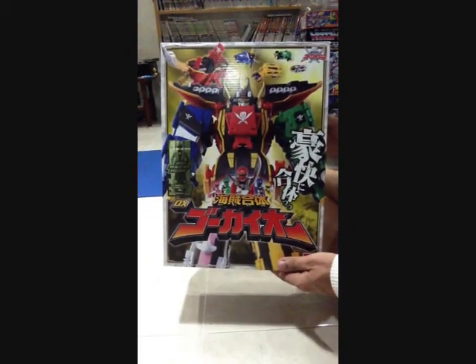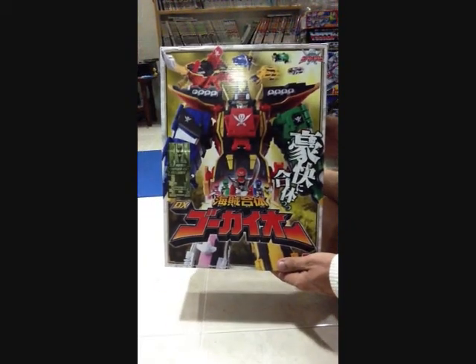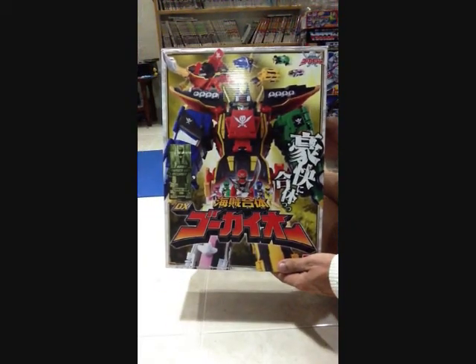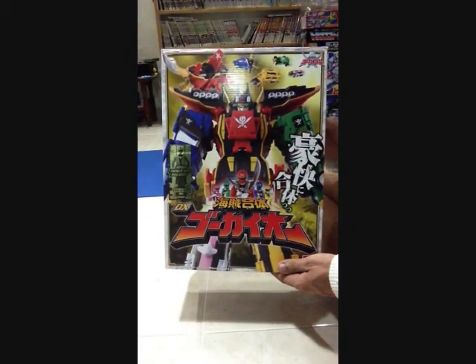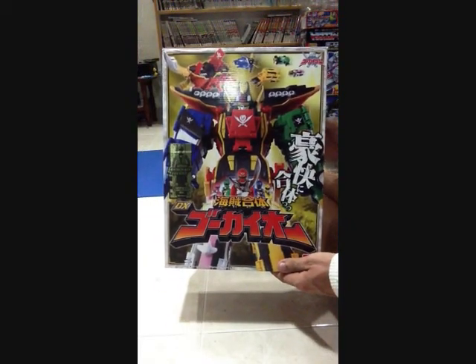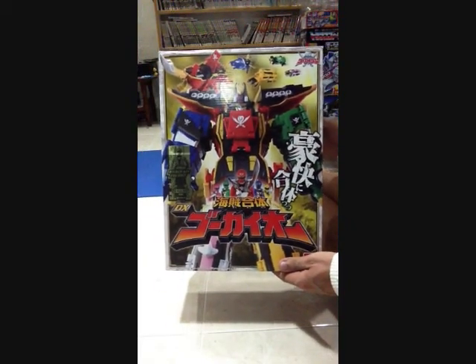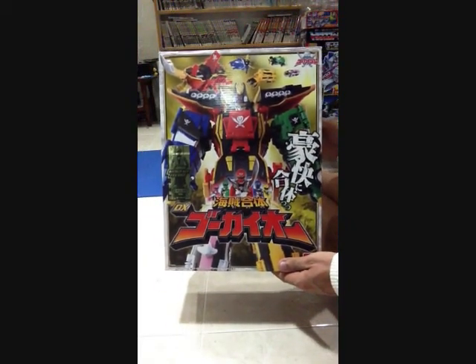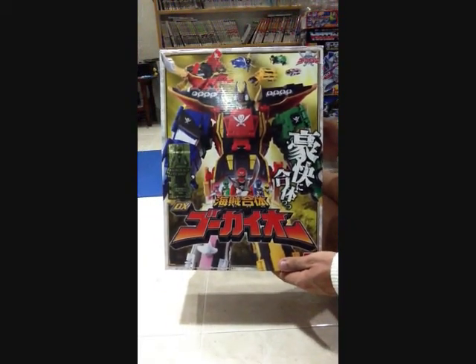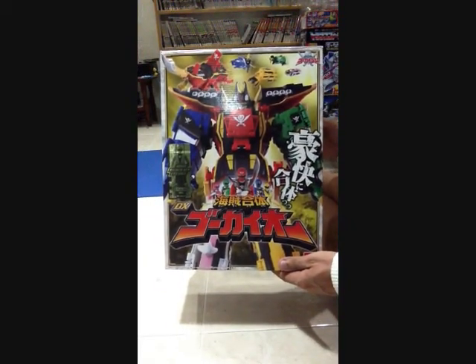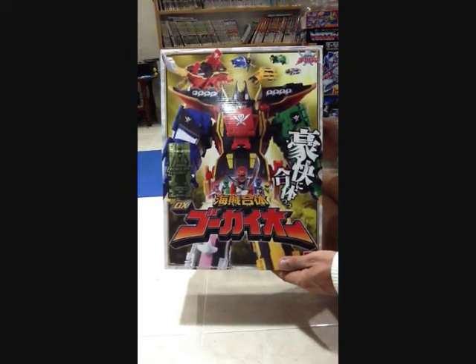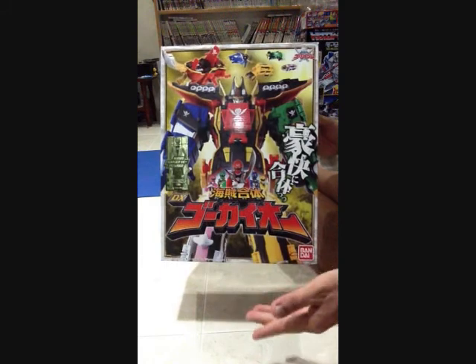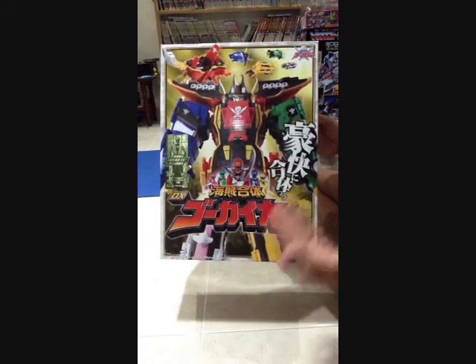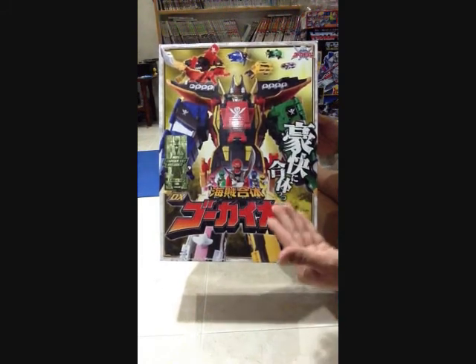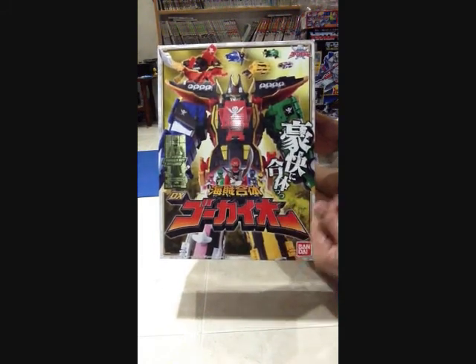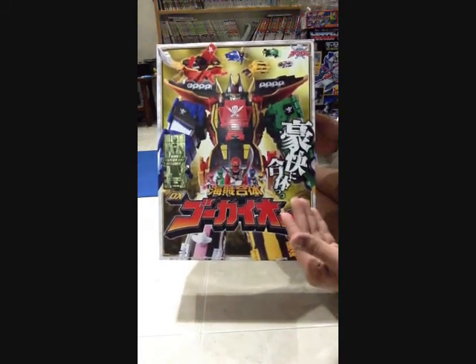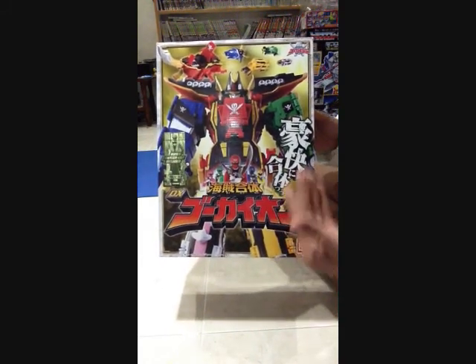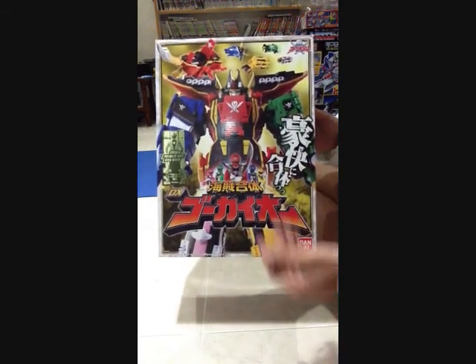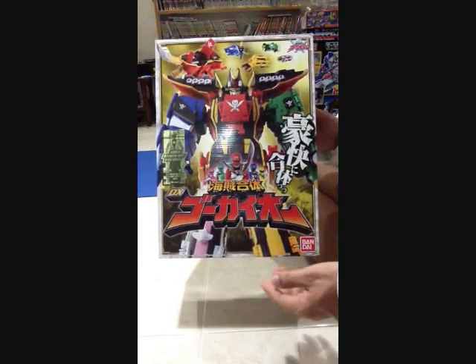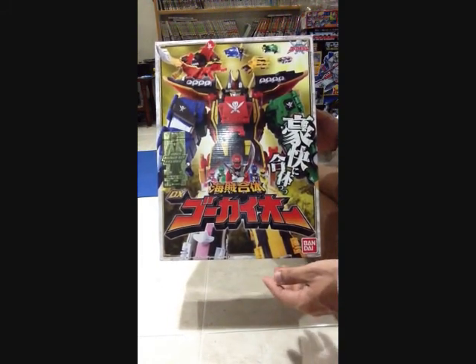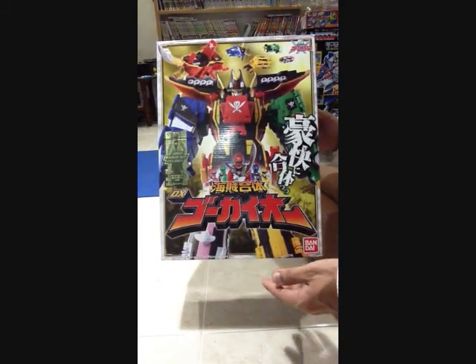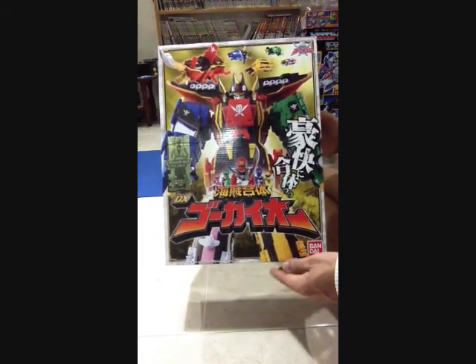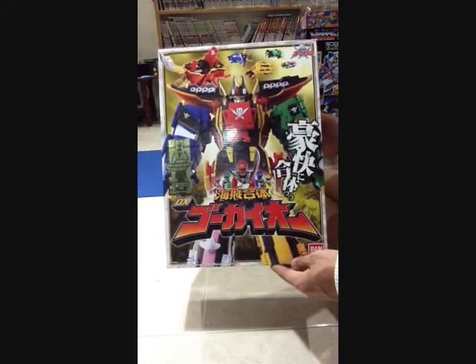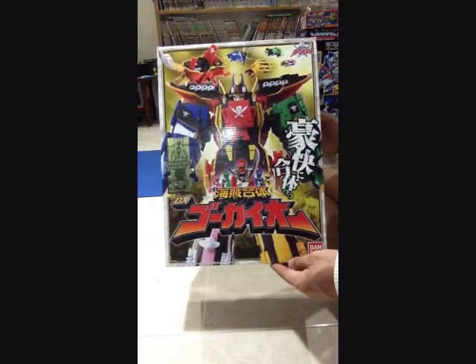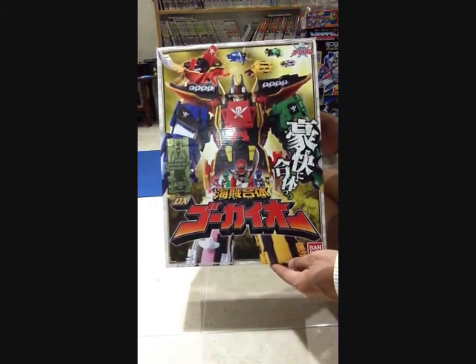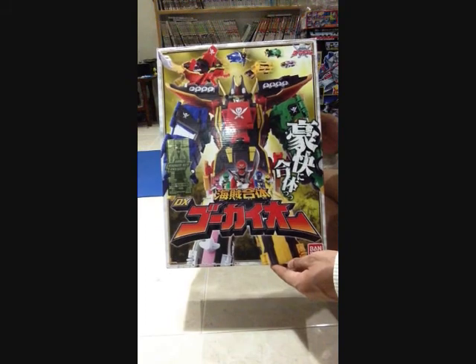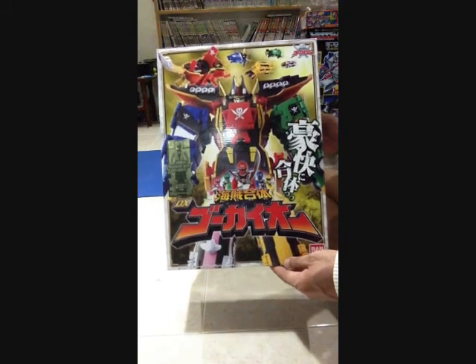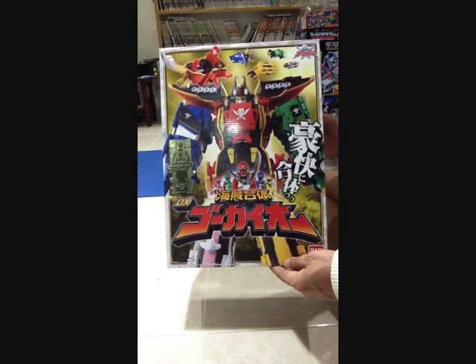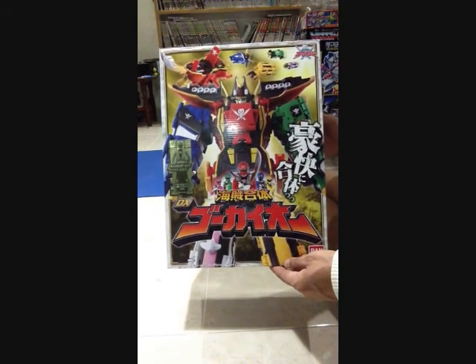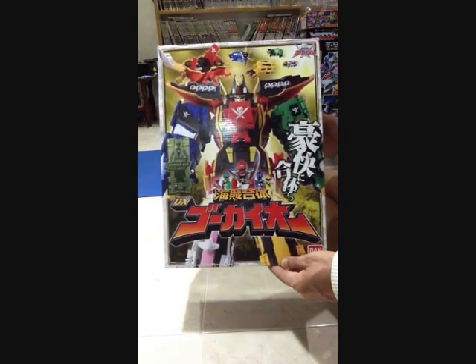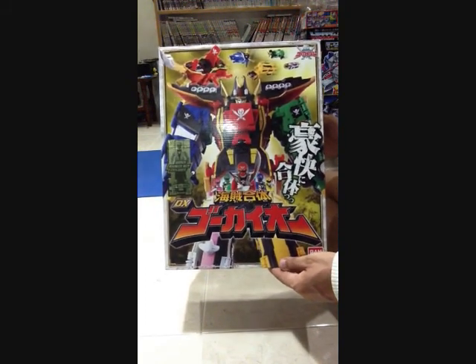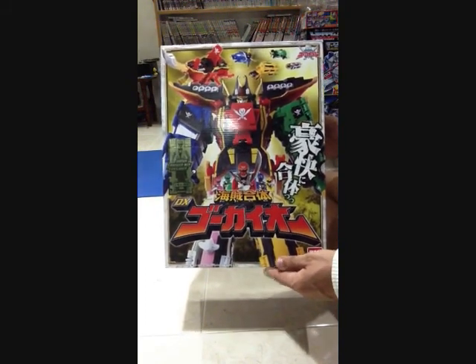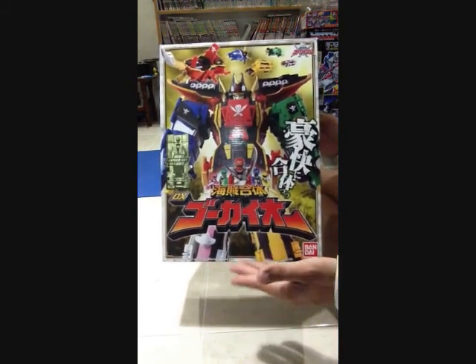Hello, welcome to Zeus5566. Today I'm going to make a review for Super Sentai Mecha. This is the DX Gokaioh from Super Sentai, Kaizoku Sentai Gokaiger.